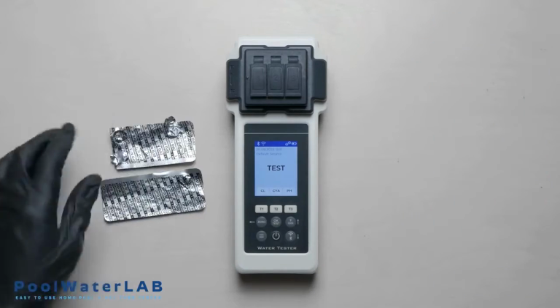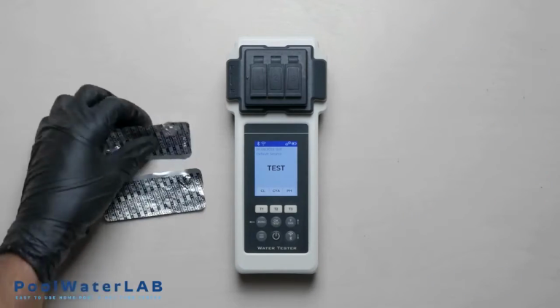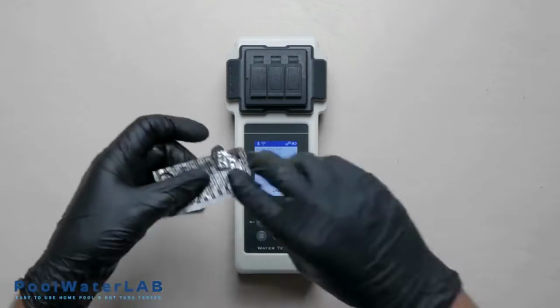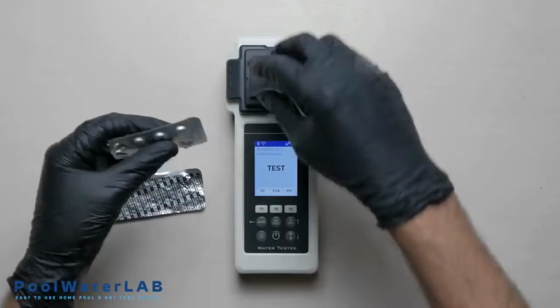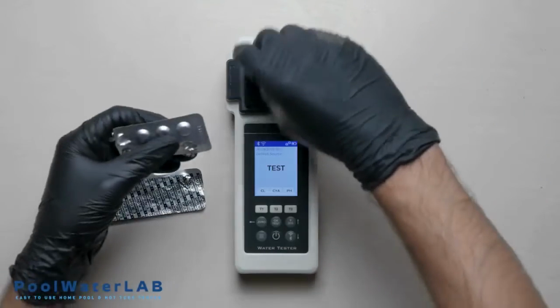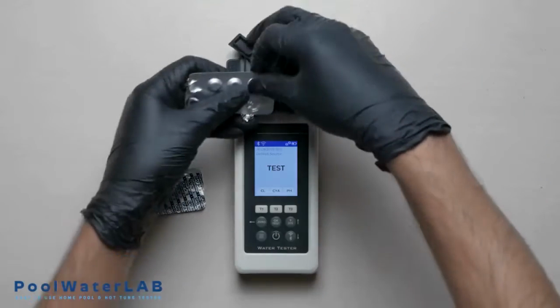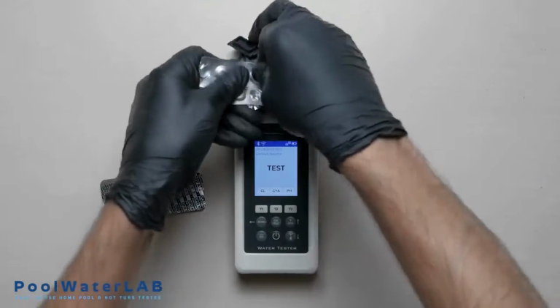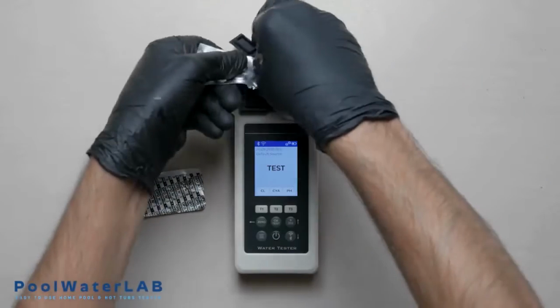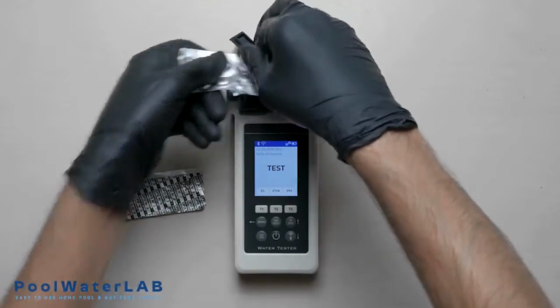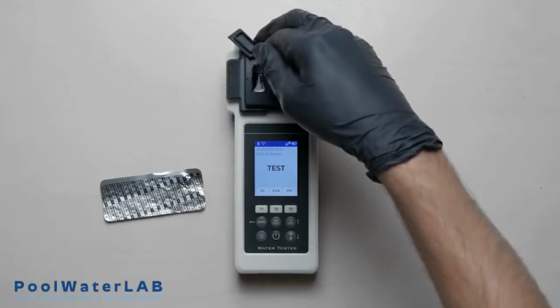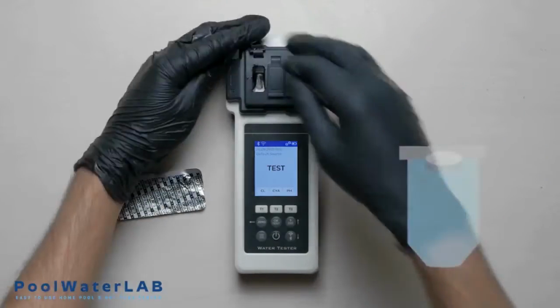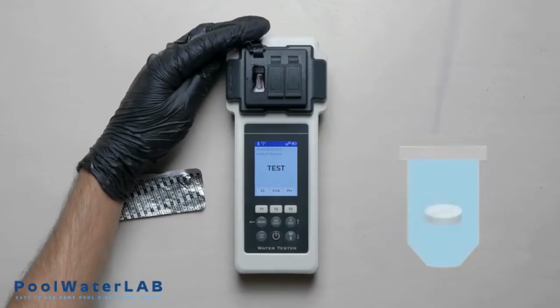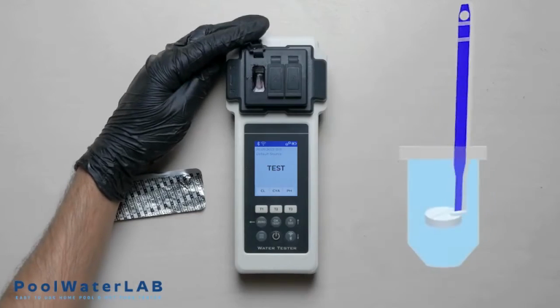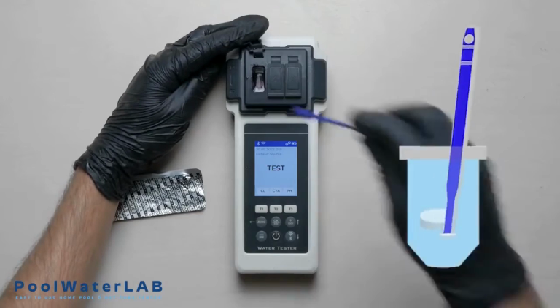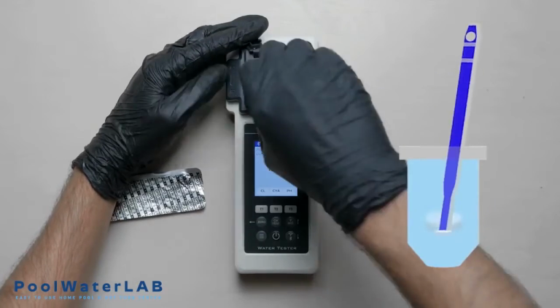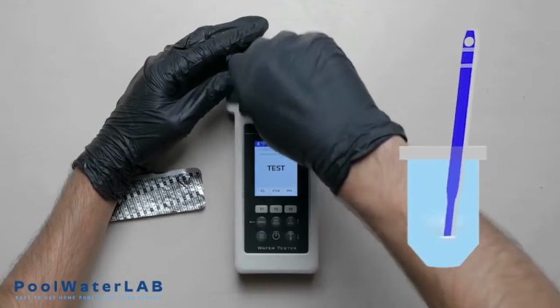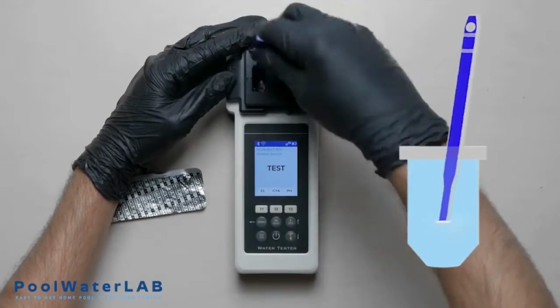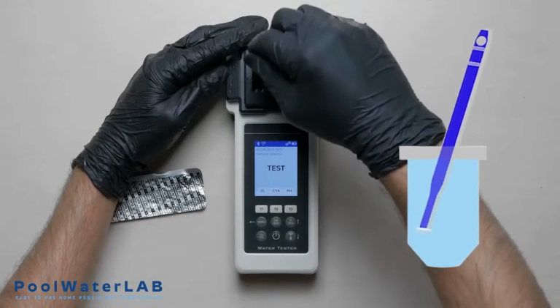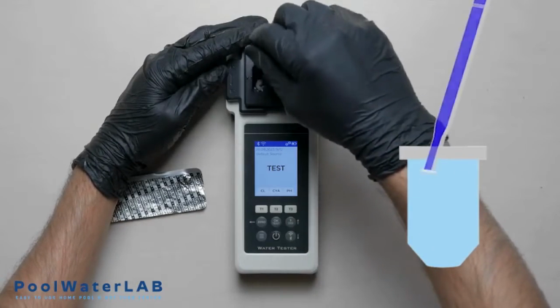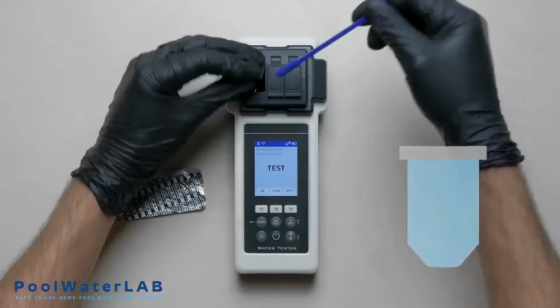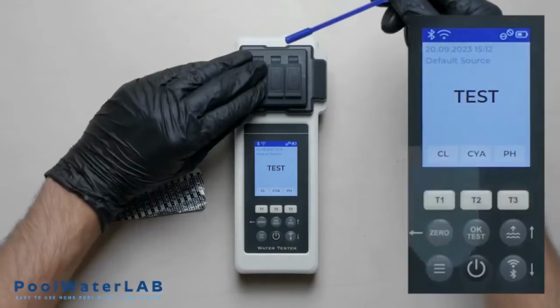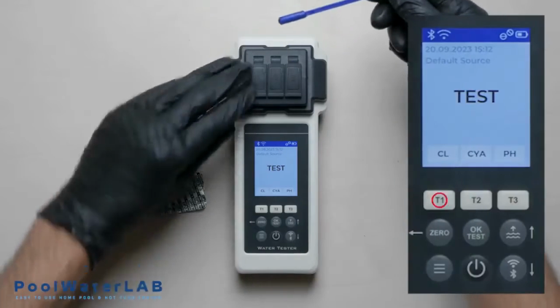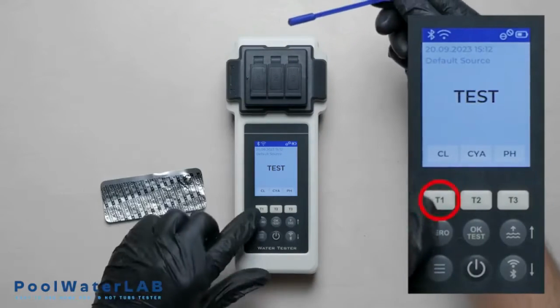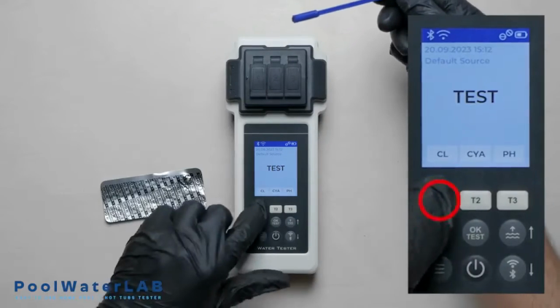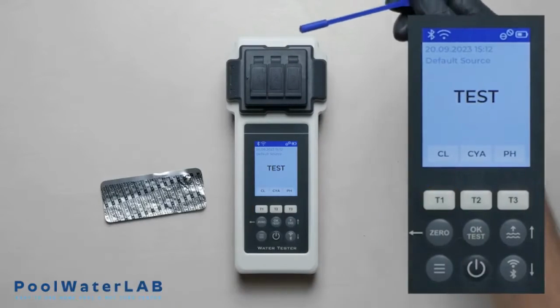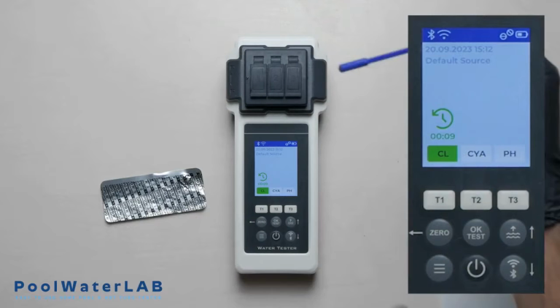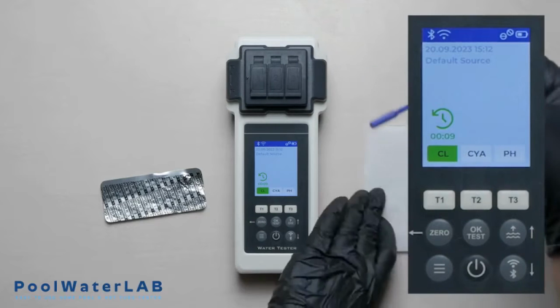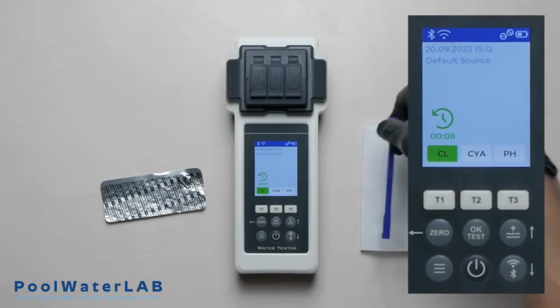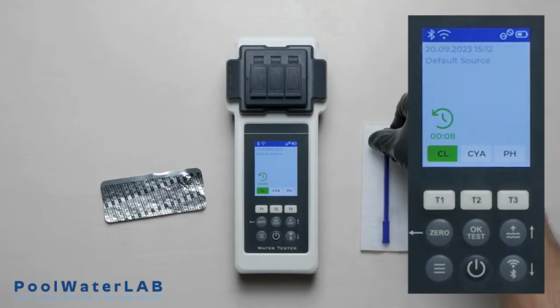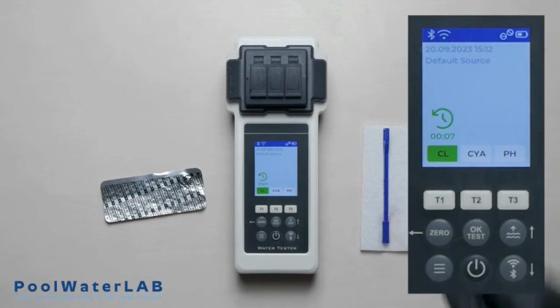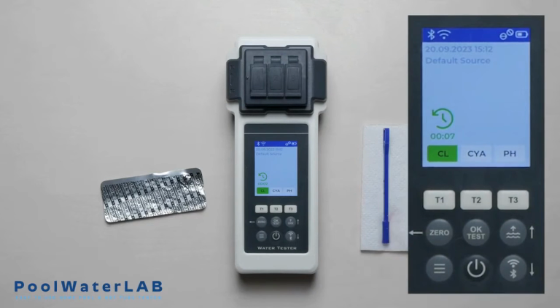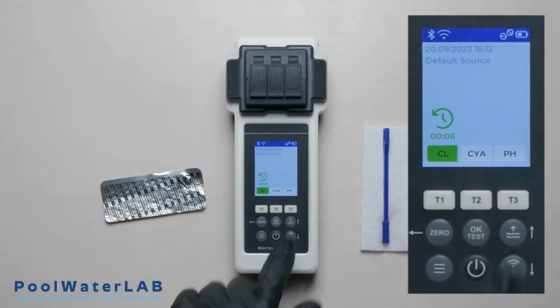In this case, add the tablet of DPD number 1 into chamber number 1. Crush and stir the tablet with a special stirring stick. Cover the measuring chamber and press the one button, then press OK.